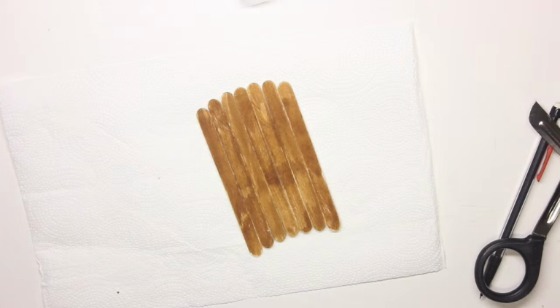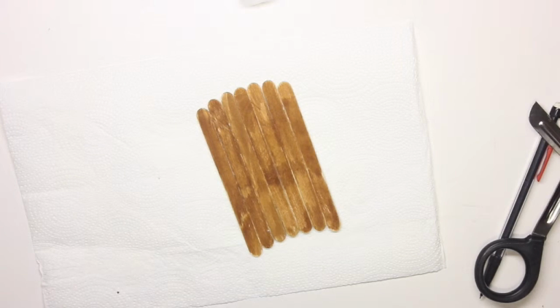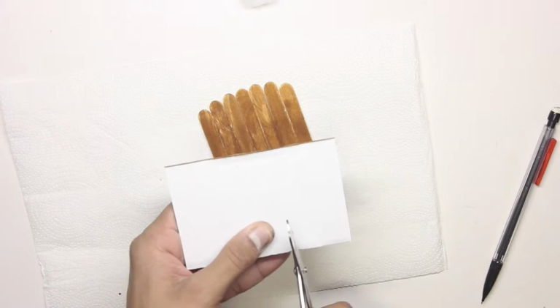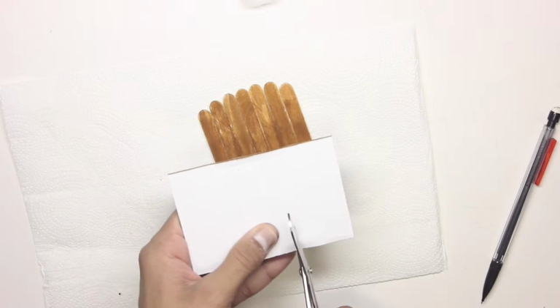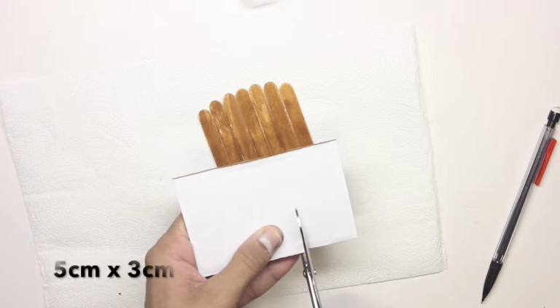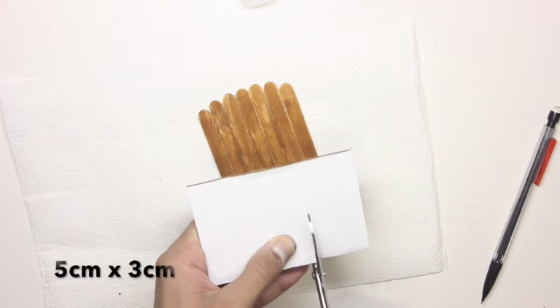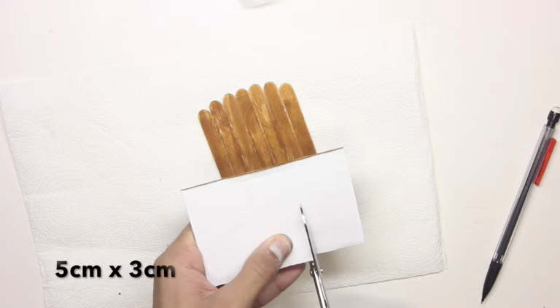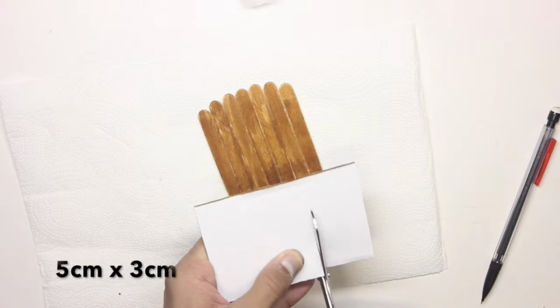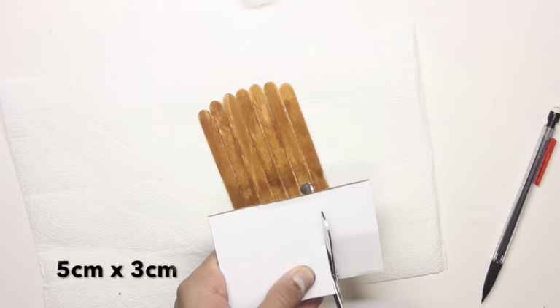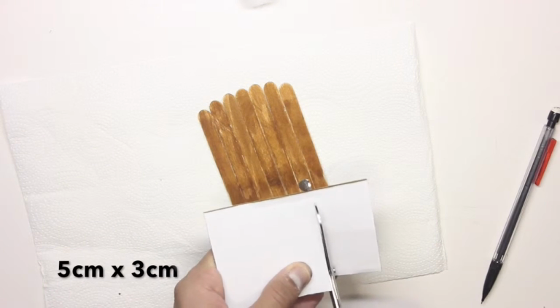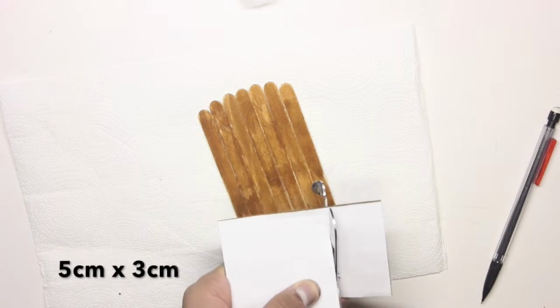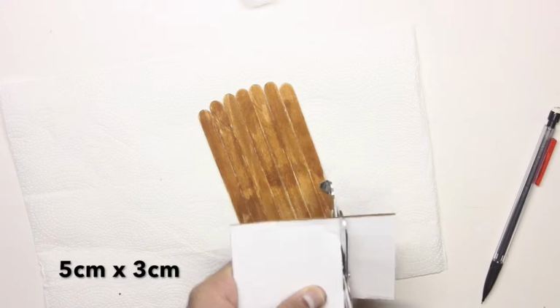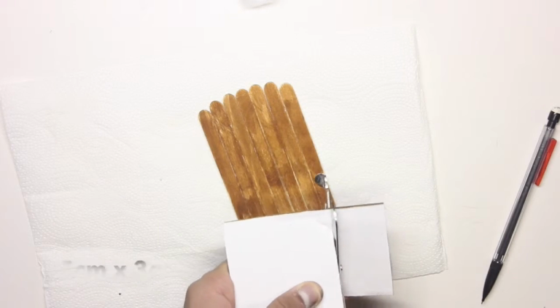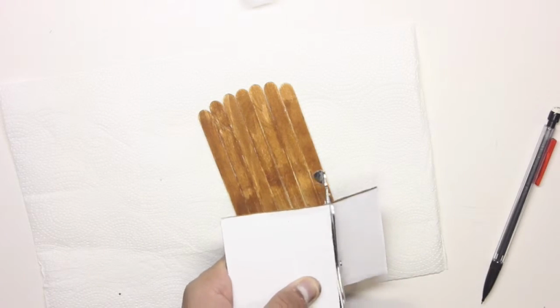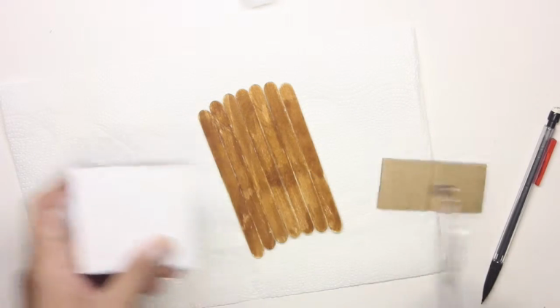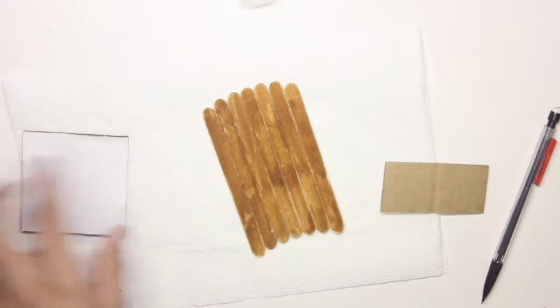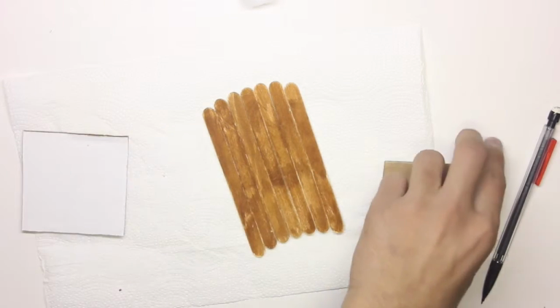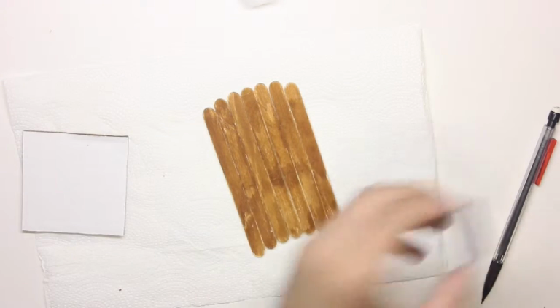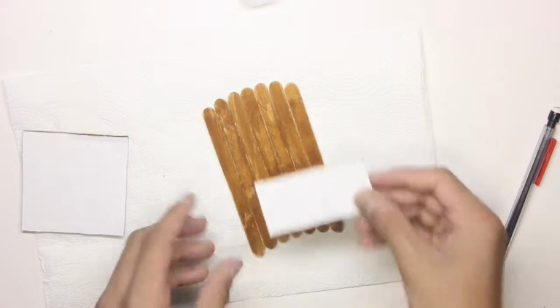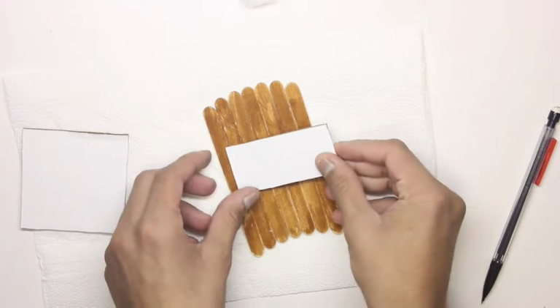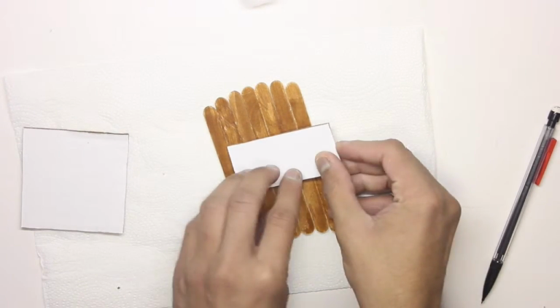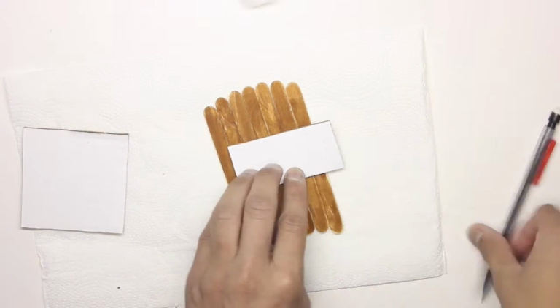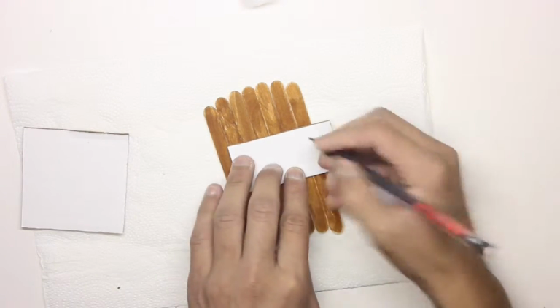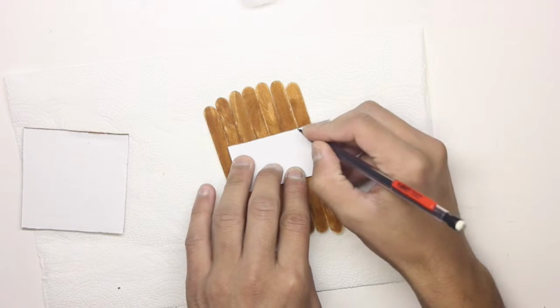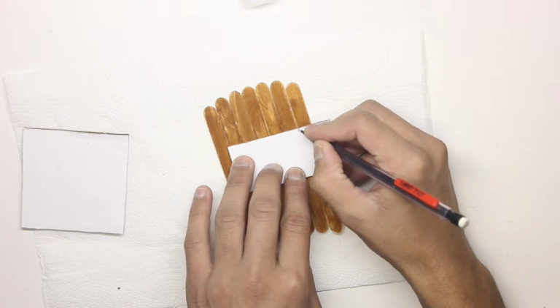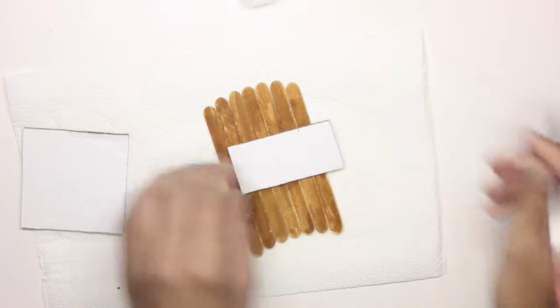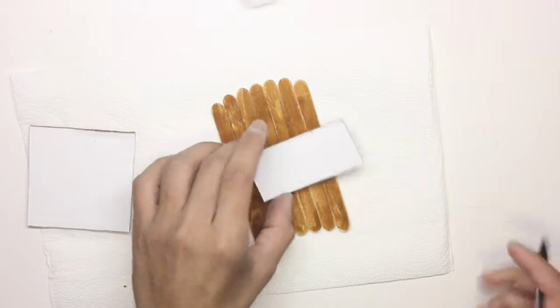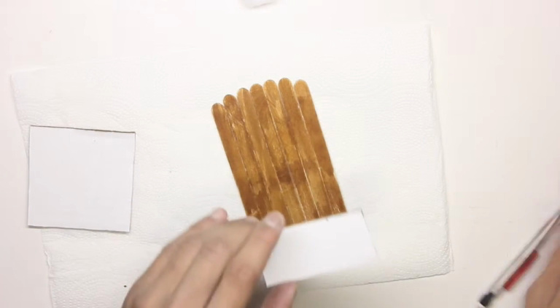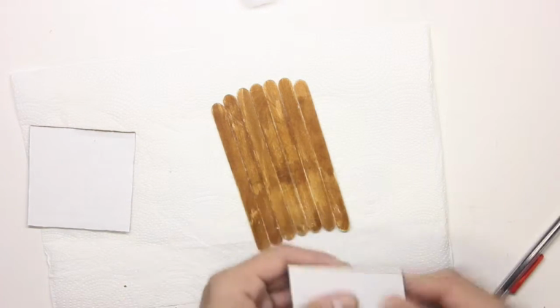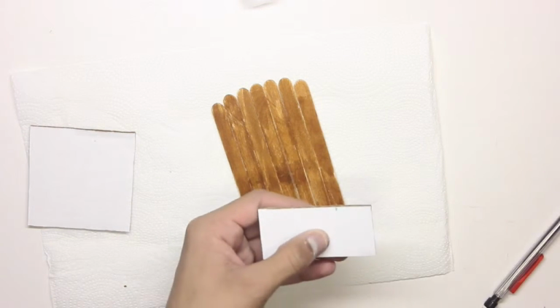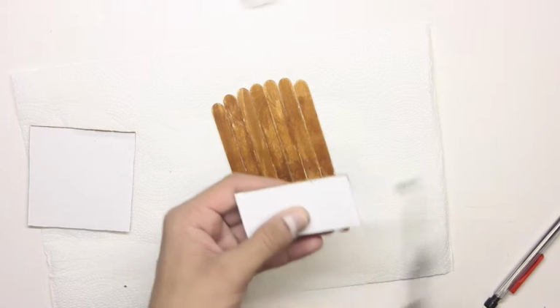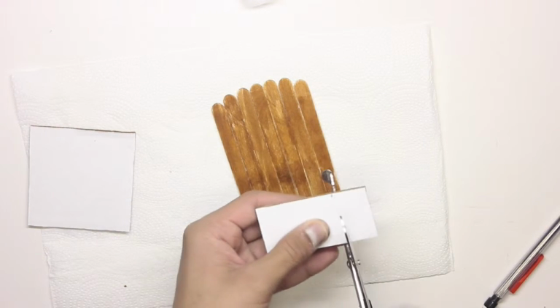So once we have all the sticks colored, what I'm going to do next is take a cardboard and cut it into a five centimeter by three centimeter piece. And this is going to be the mouth piece of the dog.